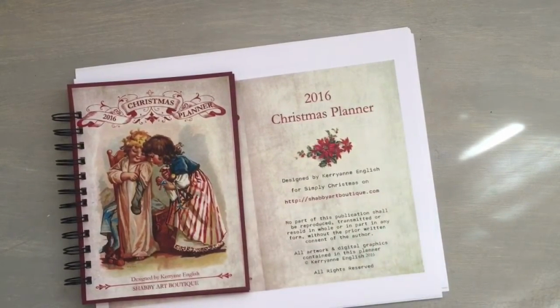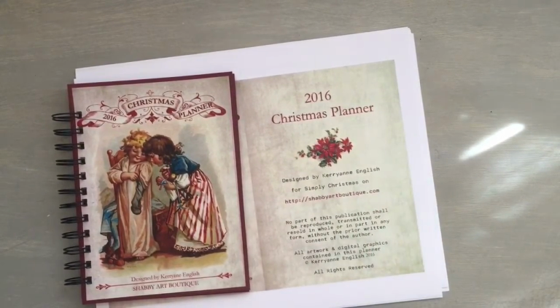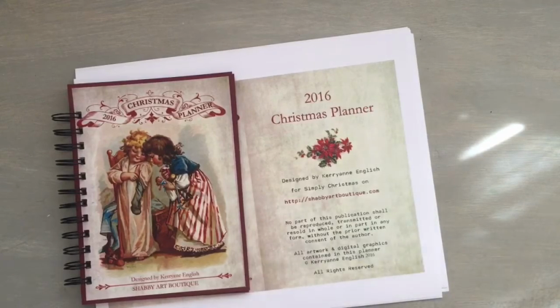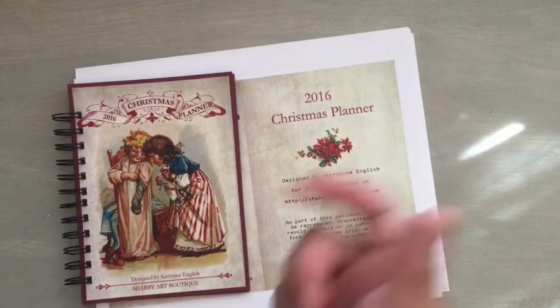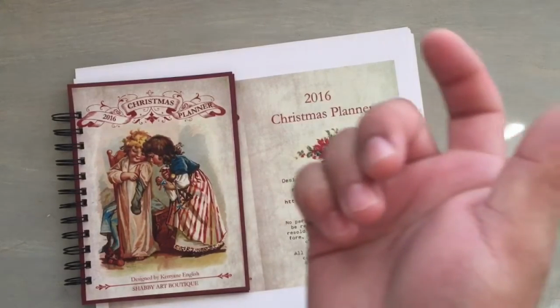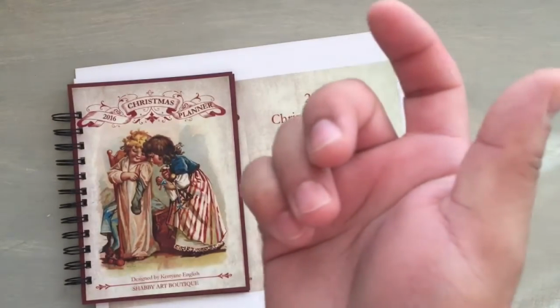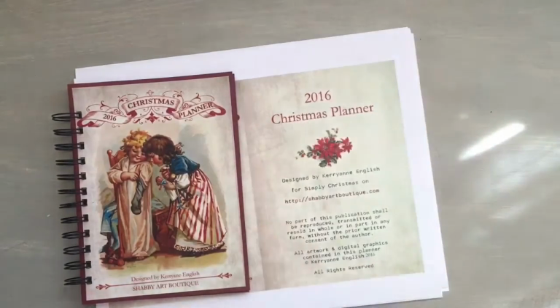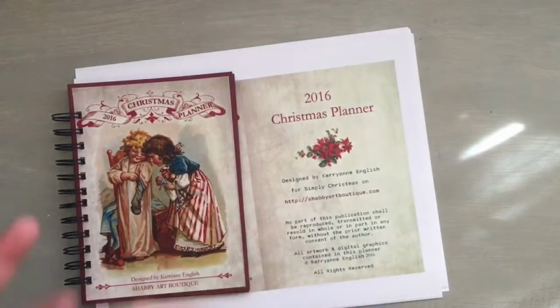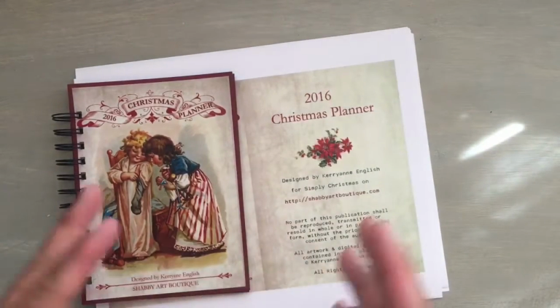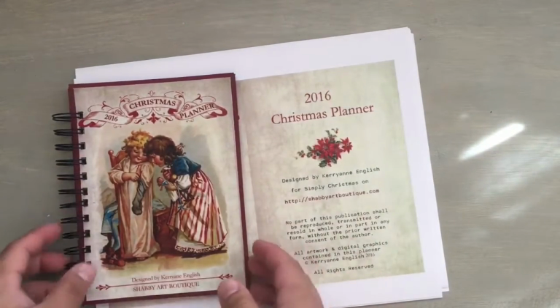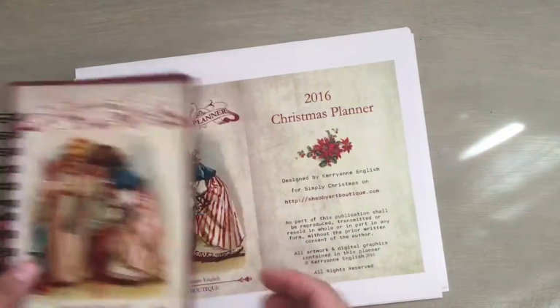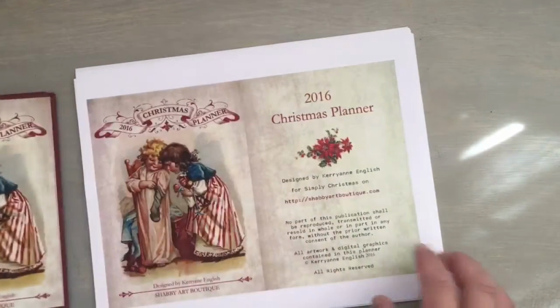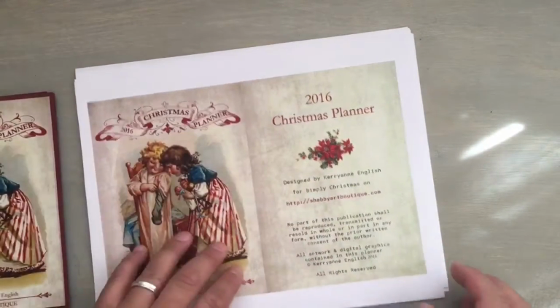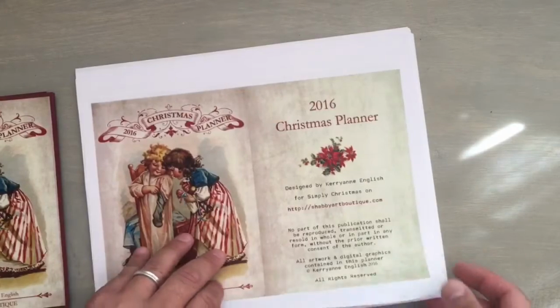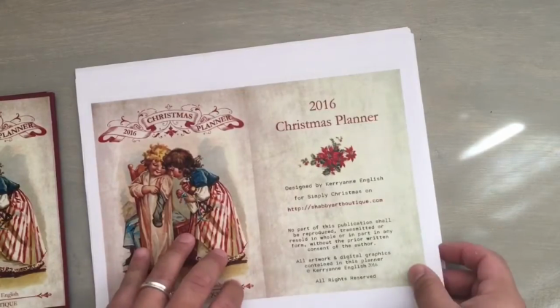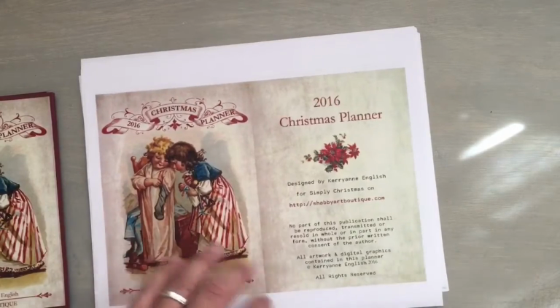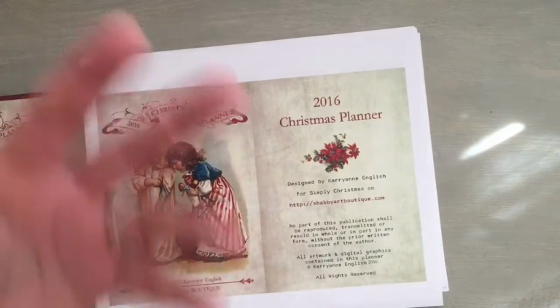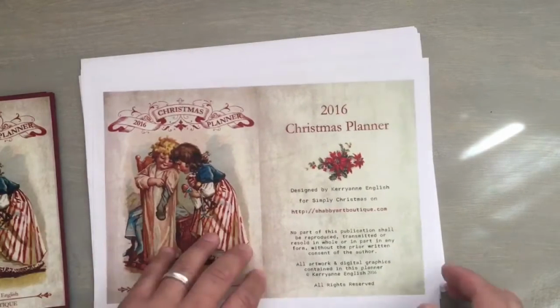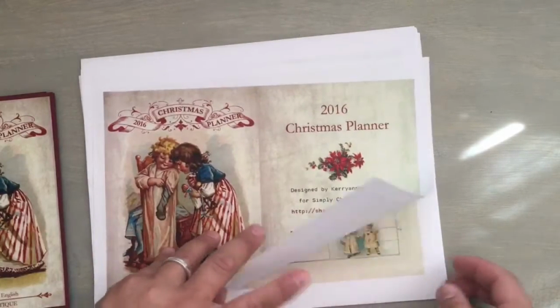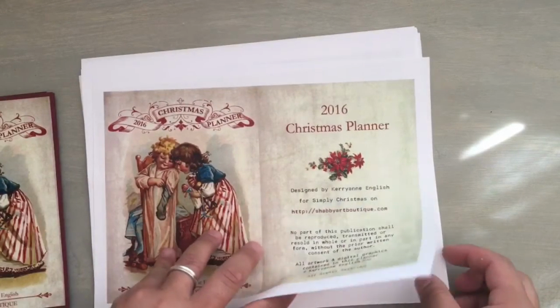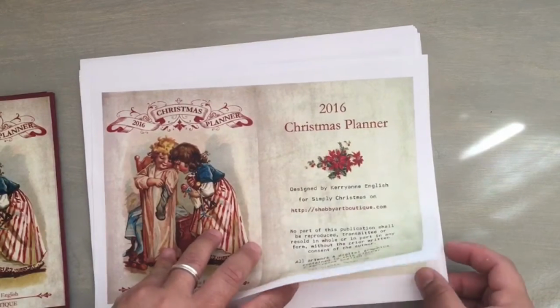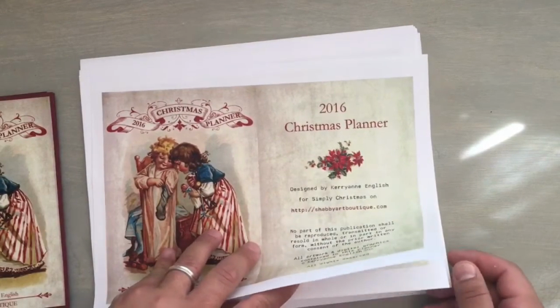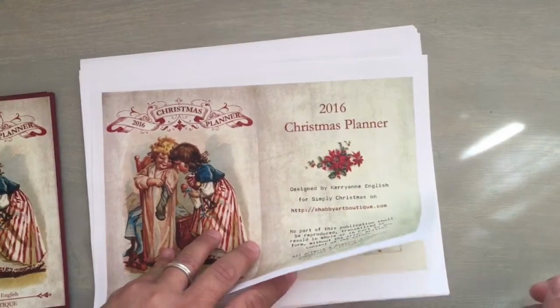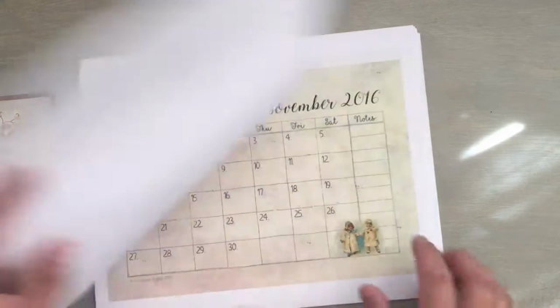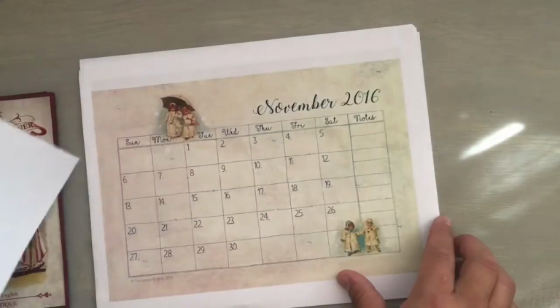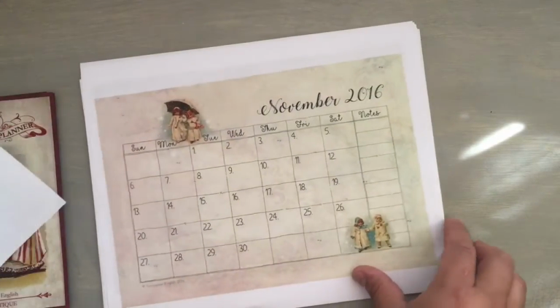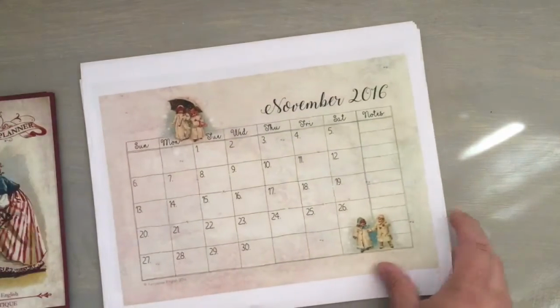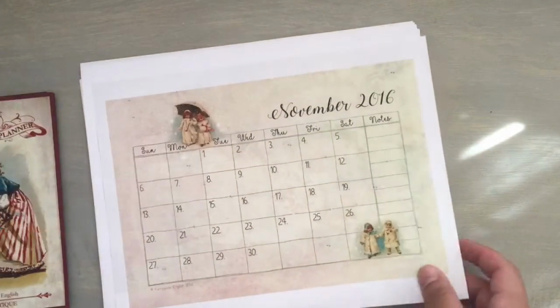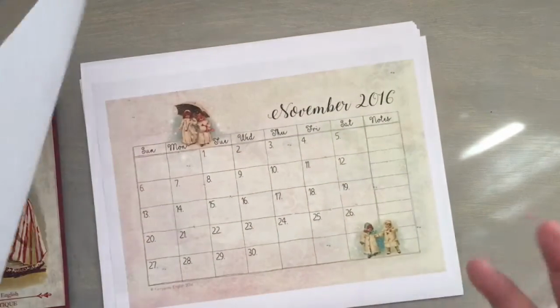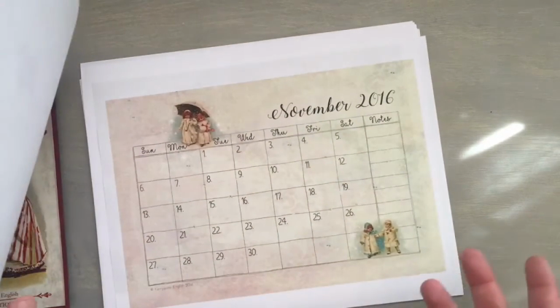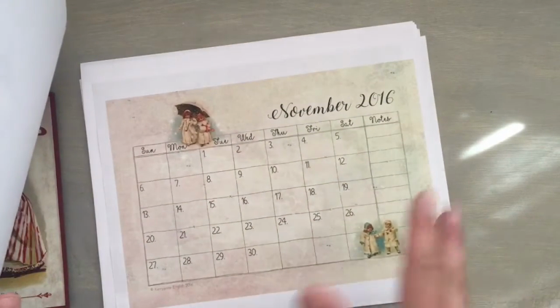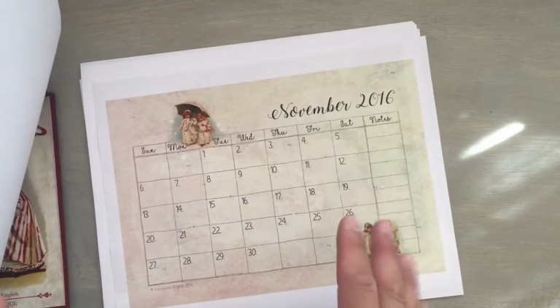I think I showed it like a year ago or whatever, but she does this every year, and it's a printable that she has on the ShabbyArtBoutique website. And this is the printable. Now, what I did — I'm going to tell you right now — I boo-booed it up.